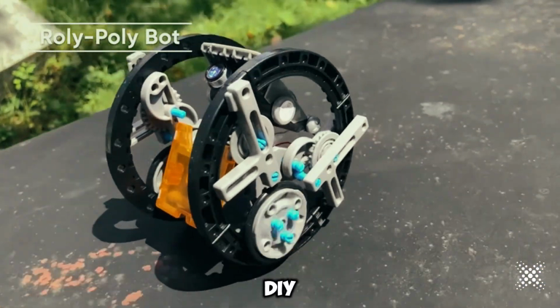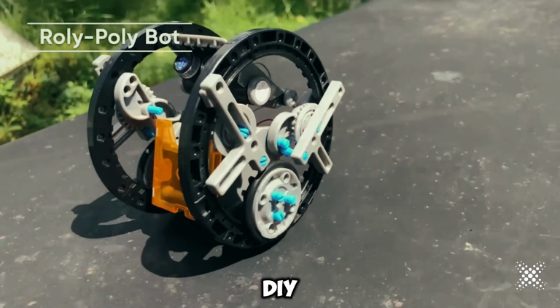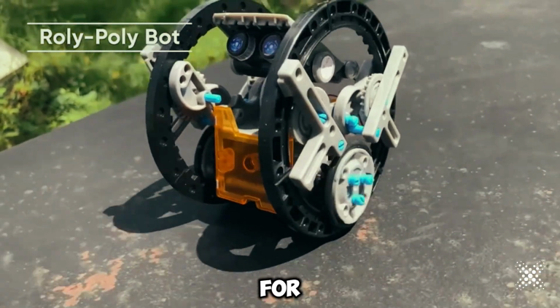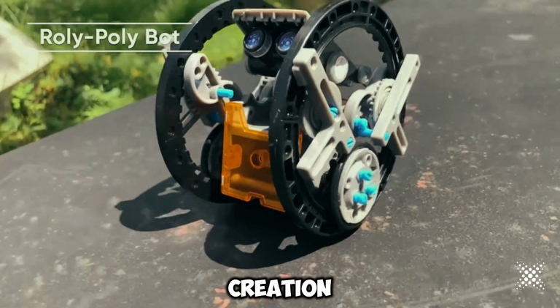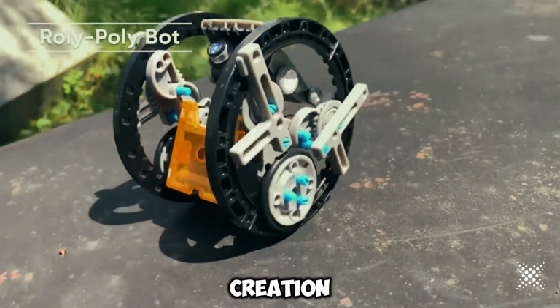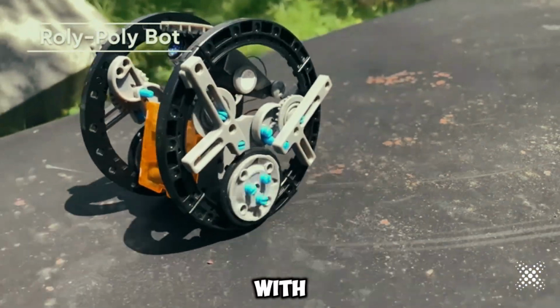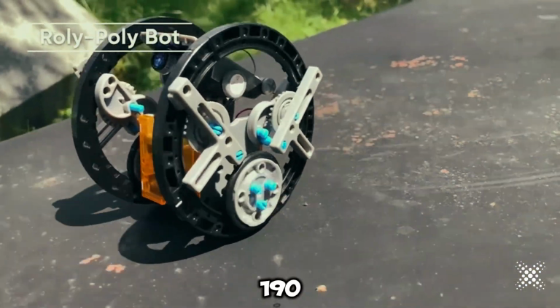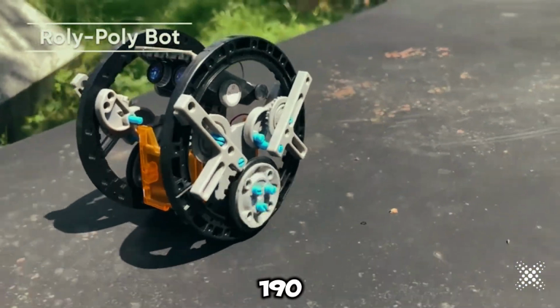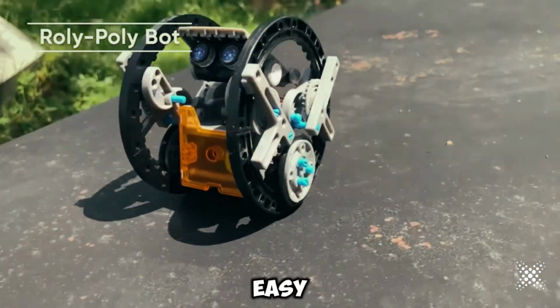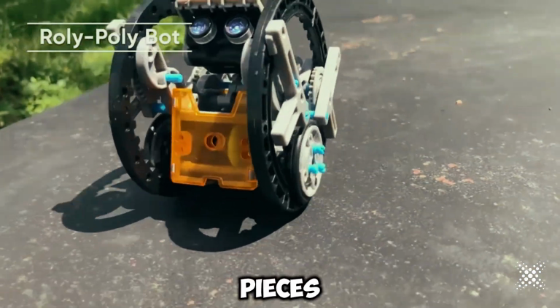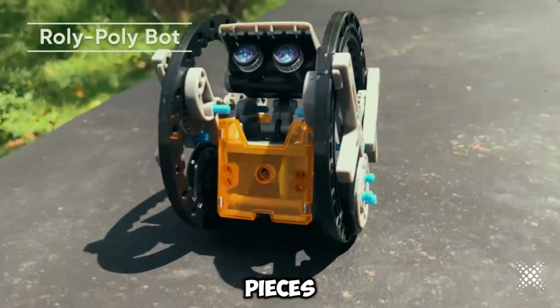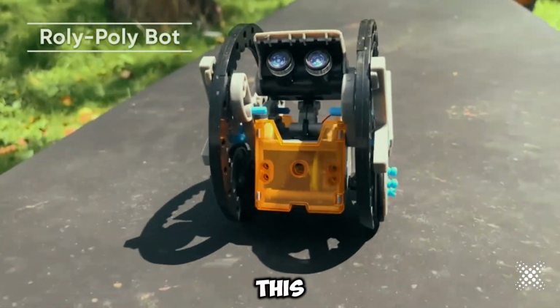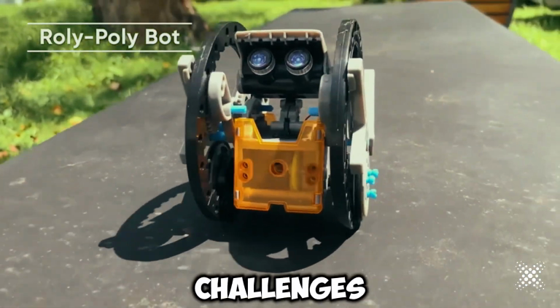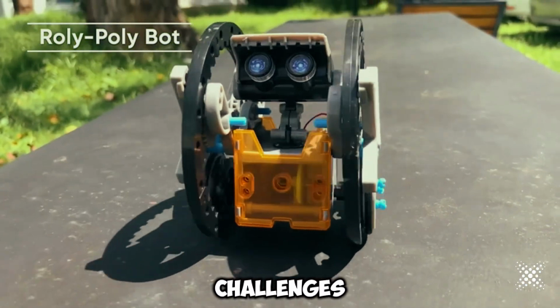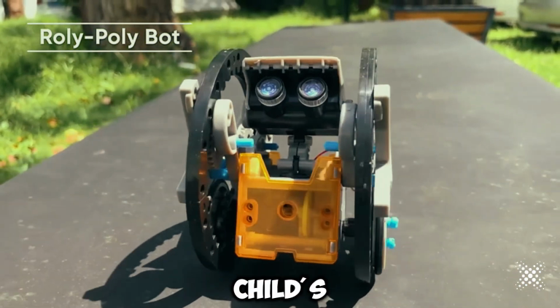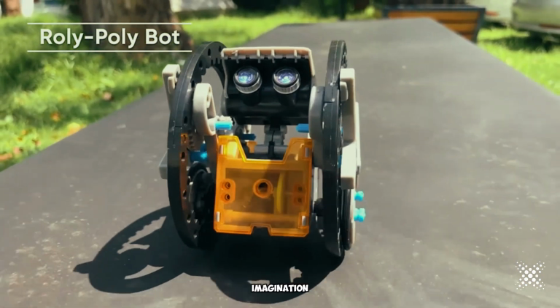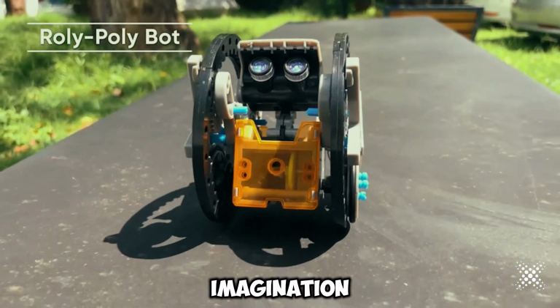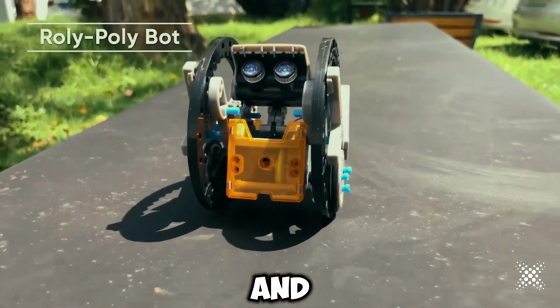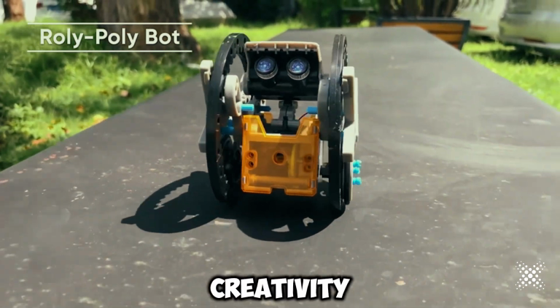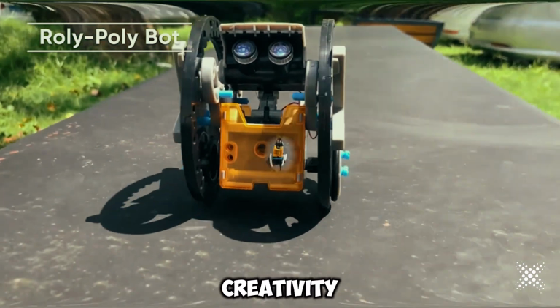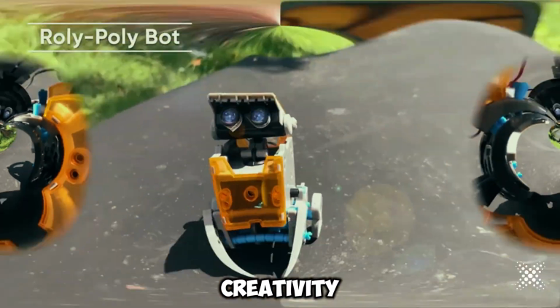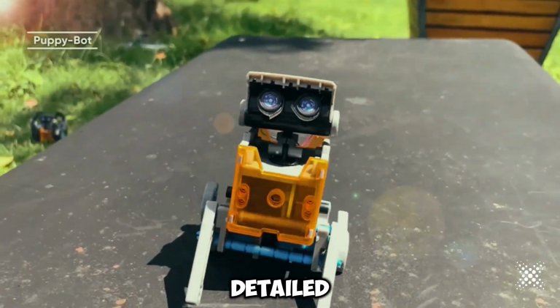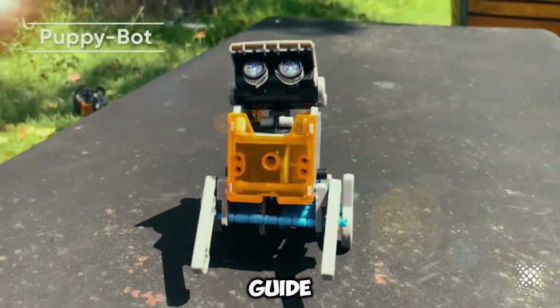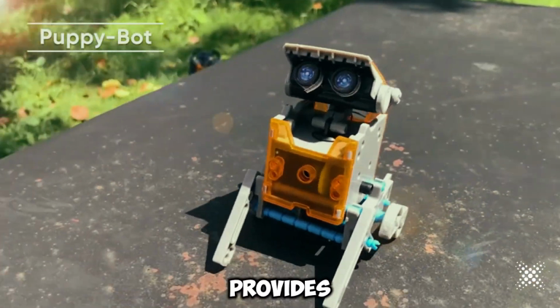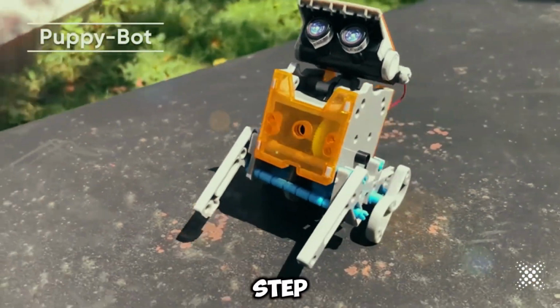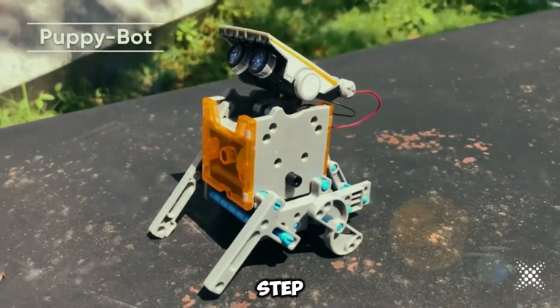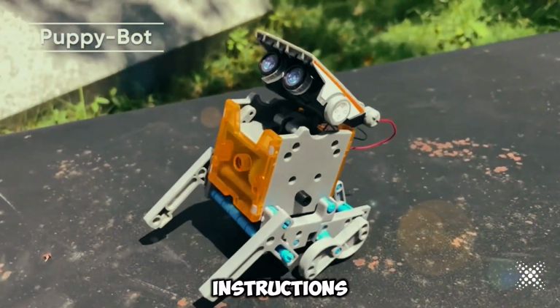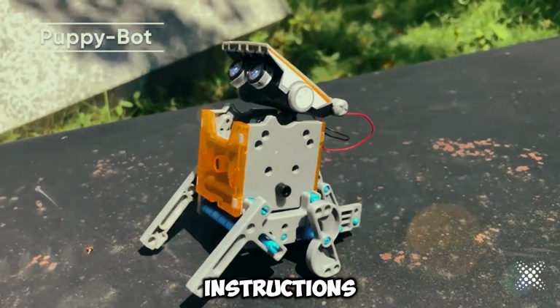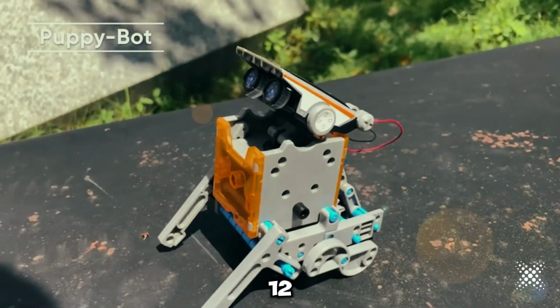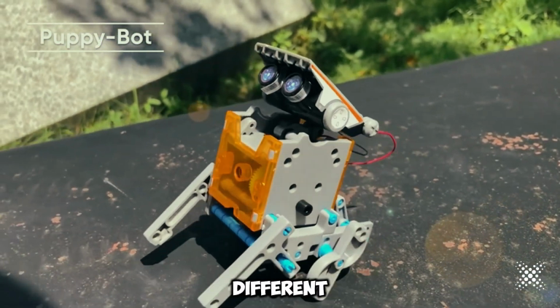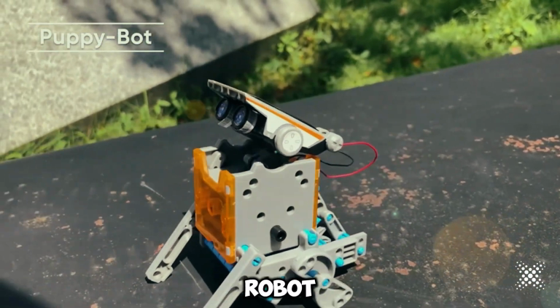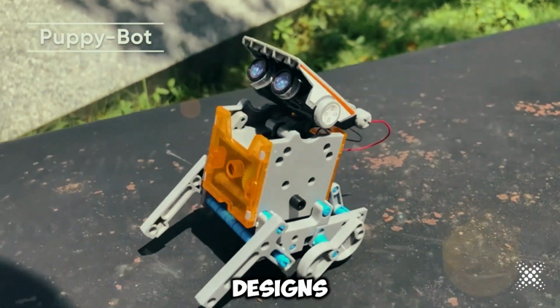DIY for creation. With 190 easy-build pieces, this kit challenges your child's imagination and creativity. The detailed guide provides step-by-step instructions for 12 different robot designs.